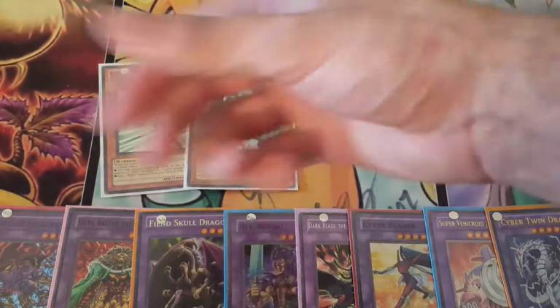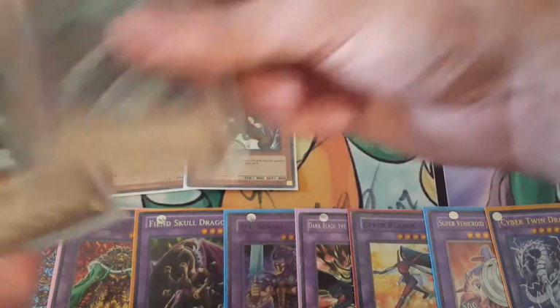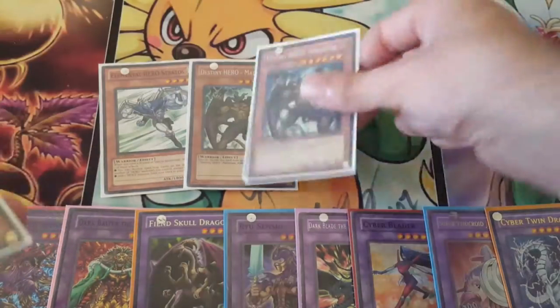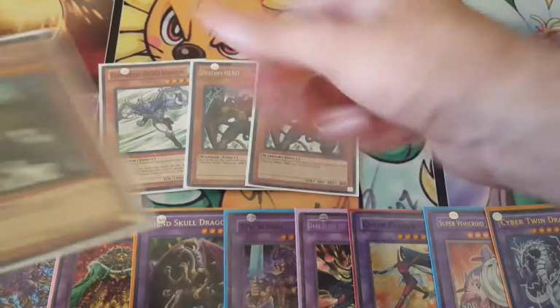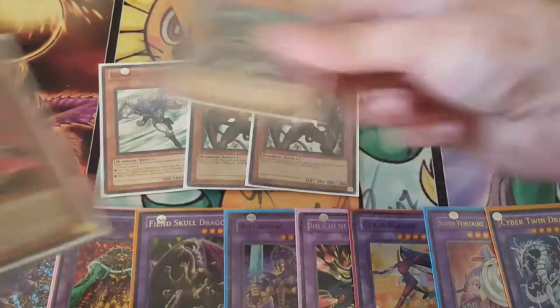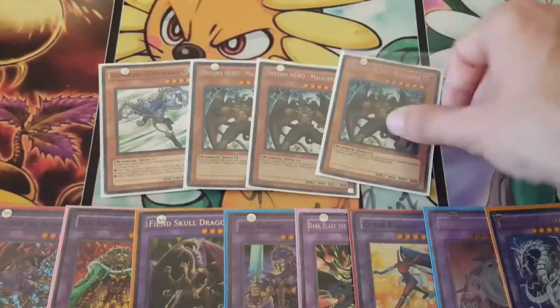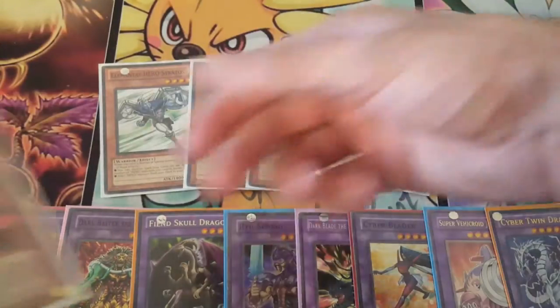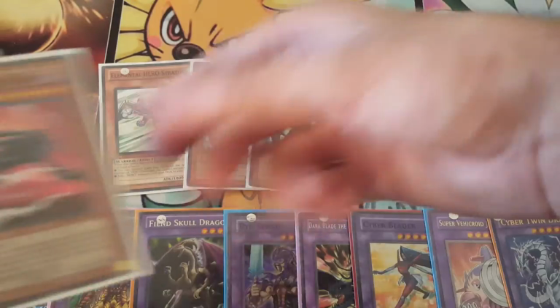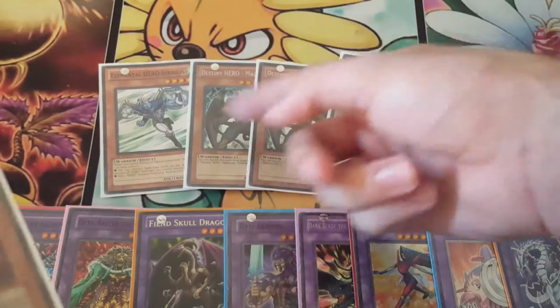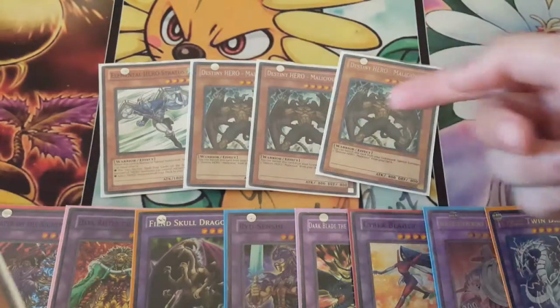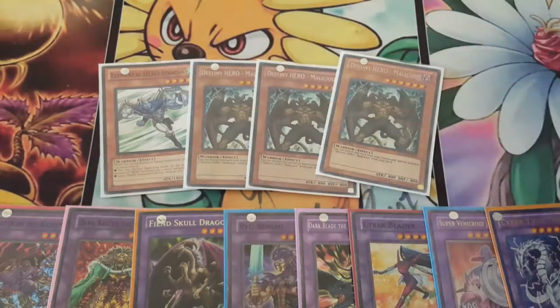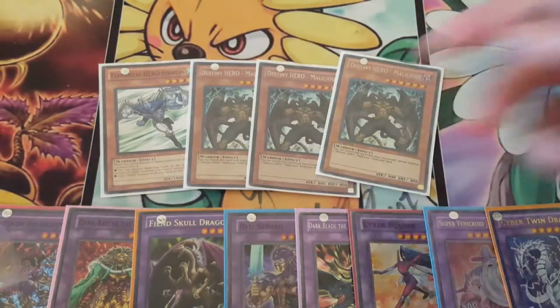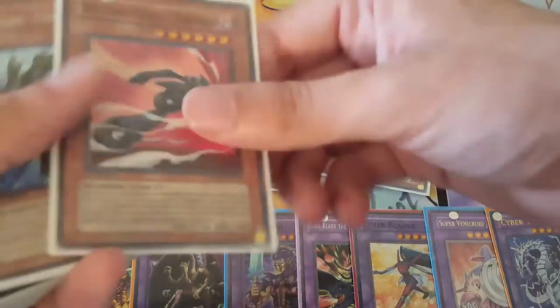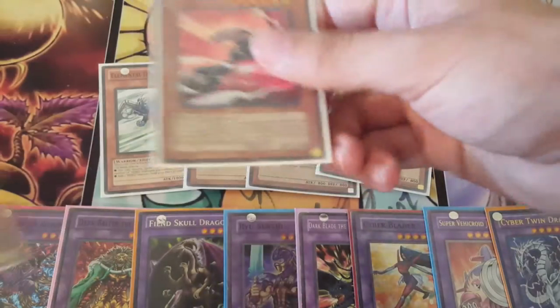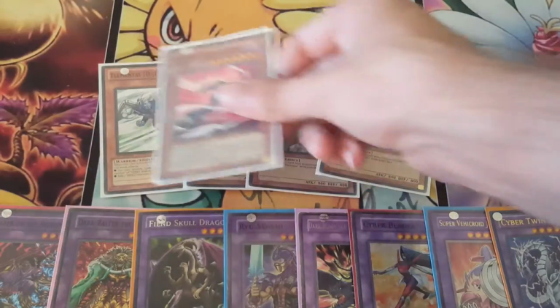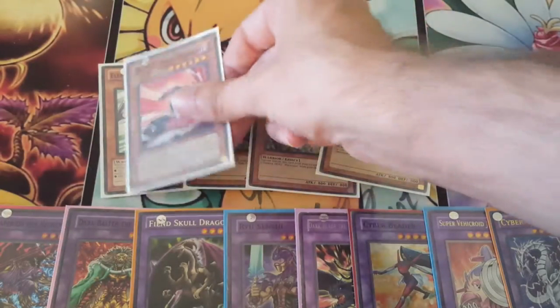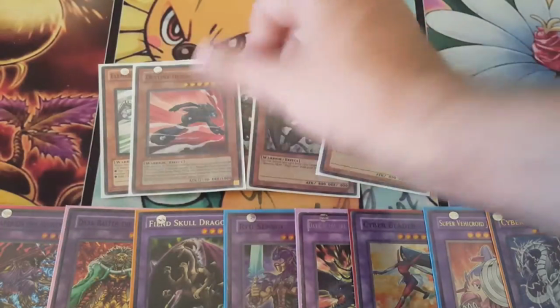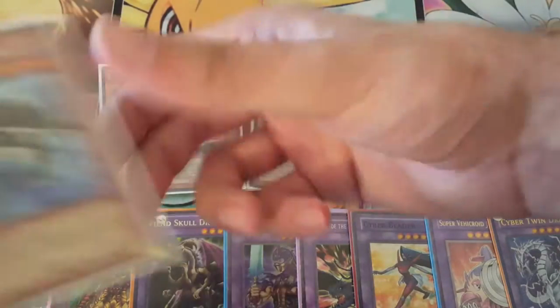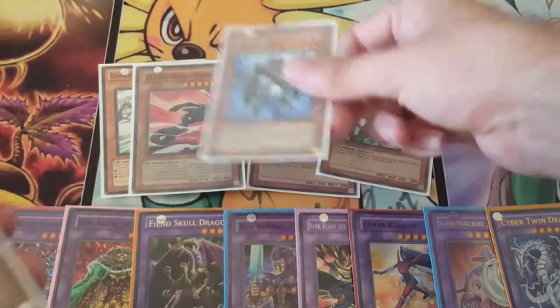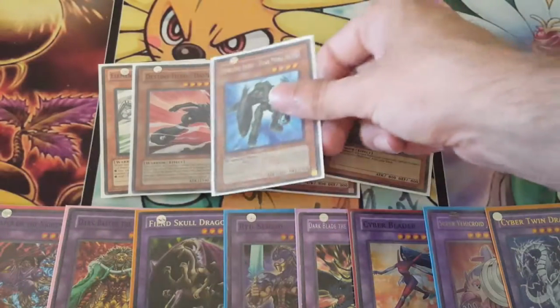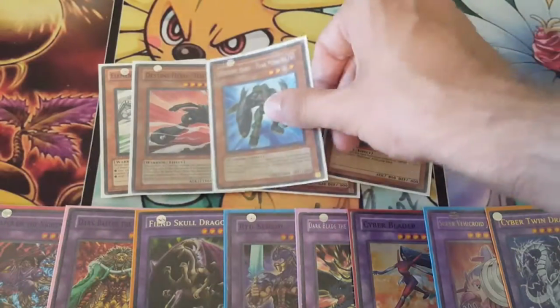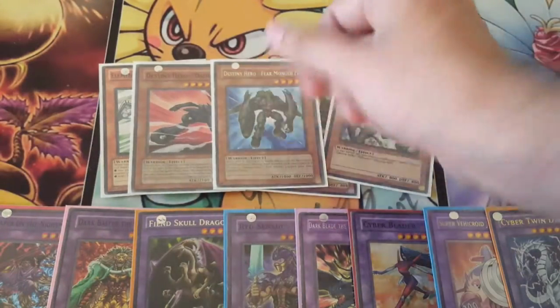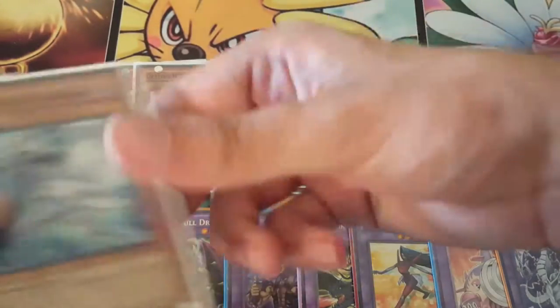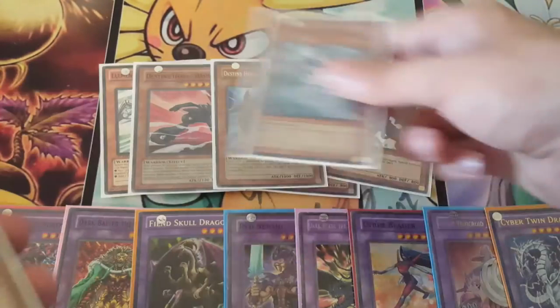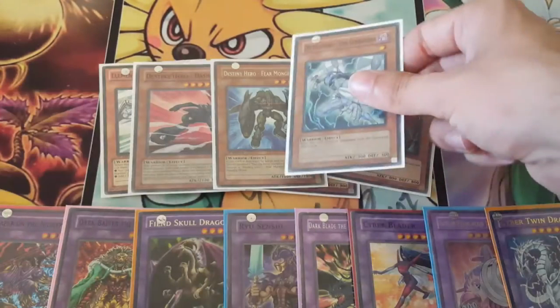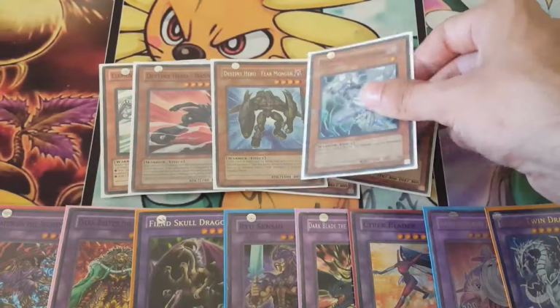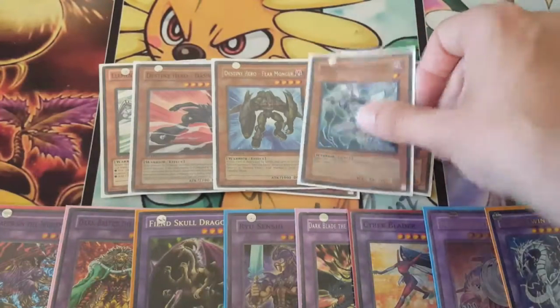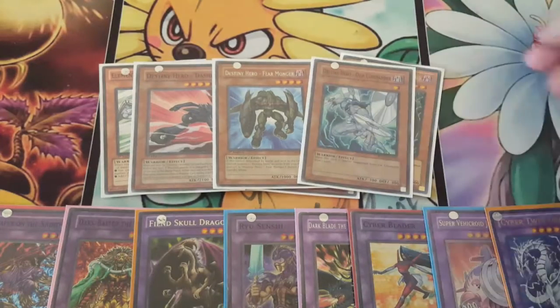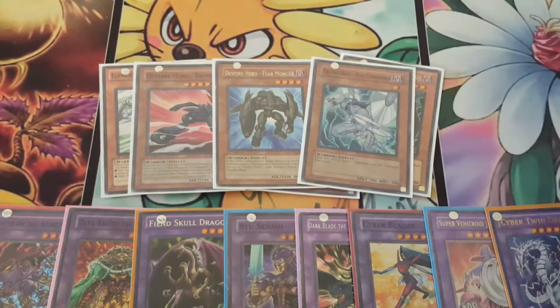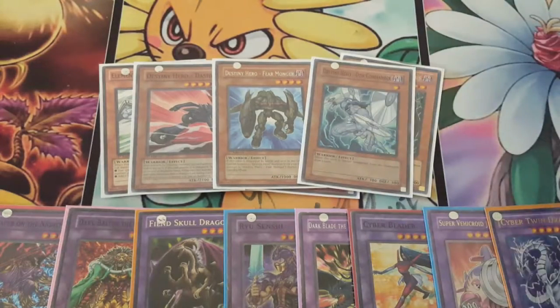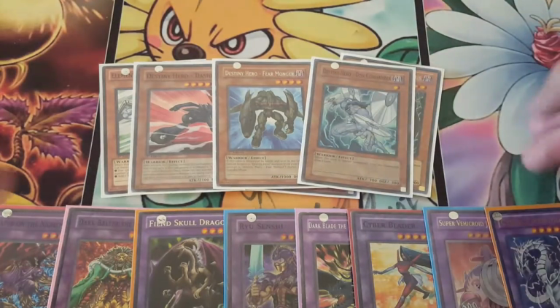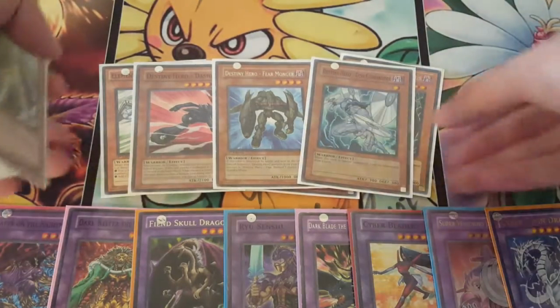We're starting off with the Hero Engine, with one Stratos, triple Malicious, one Dasher, one Fearmonger, and one Discommander.